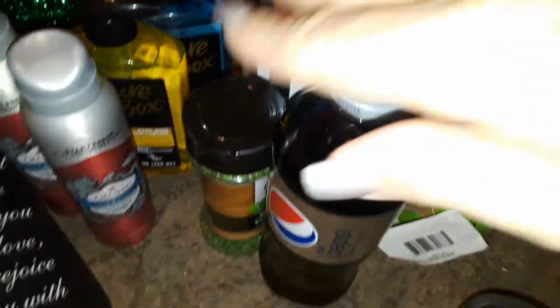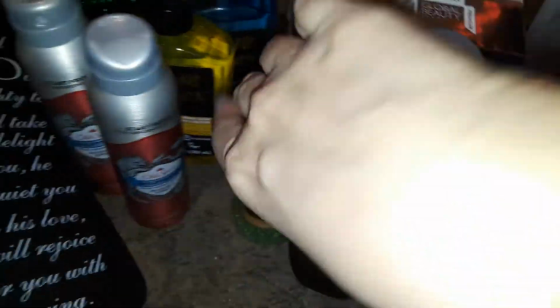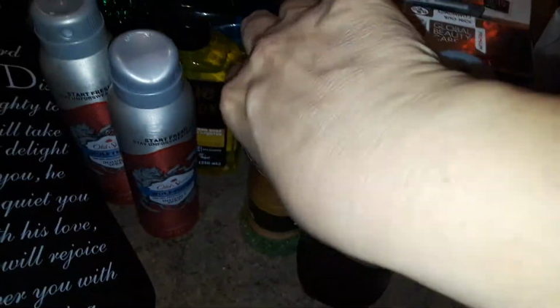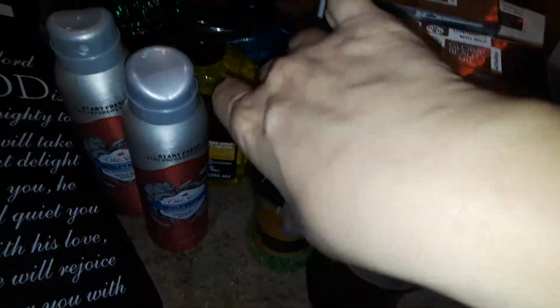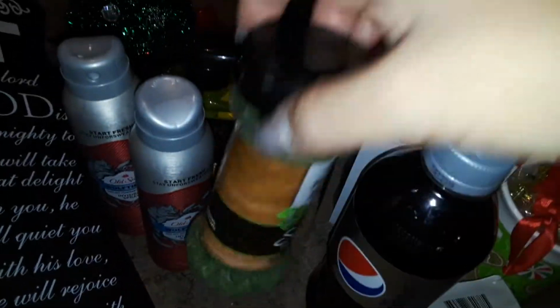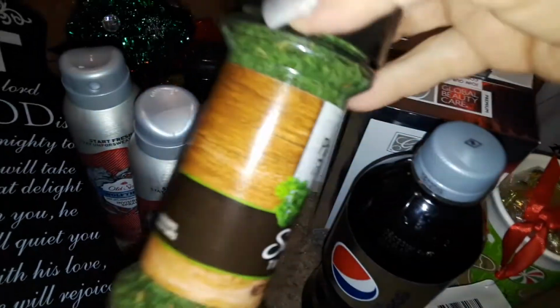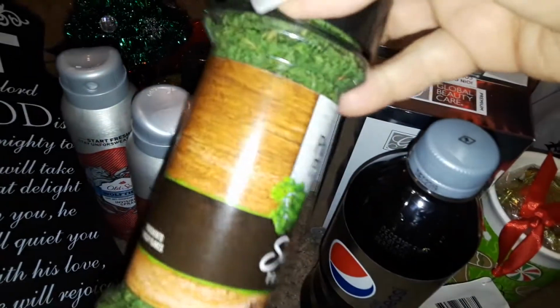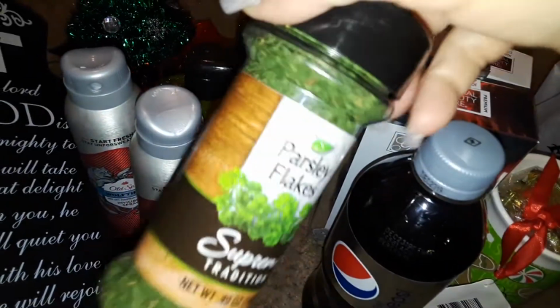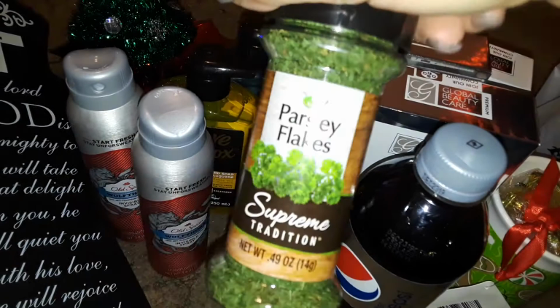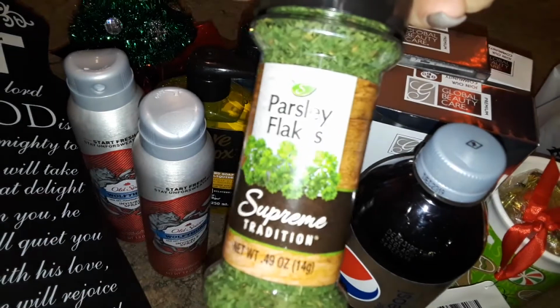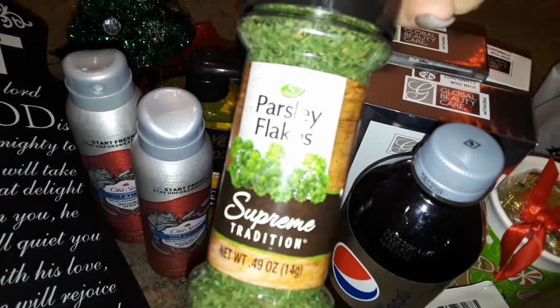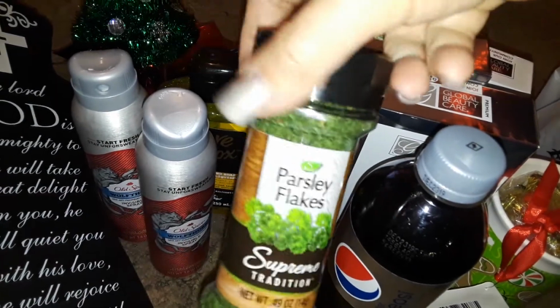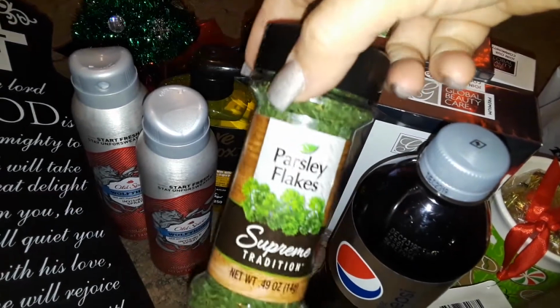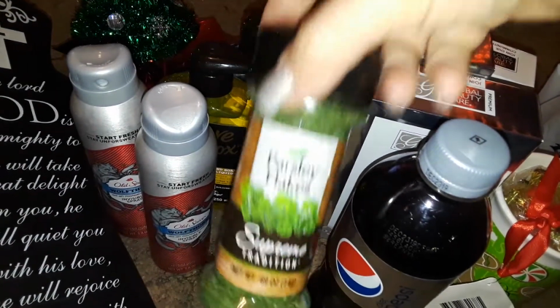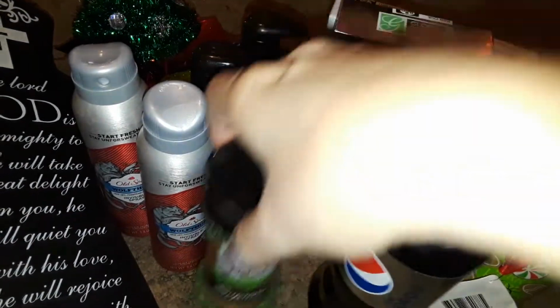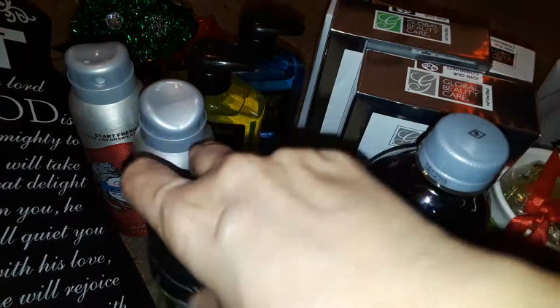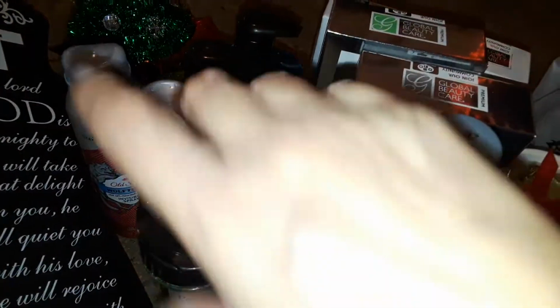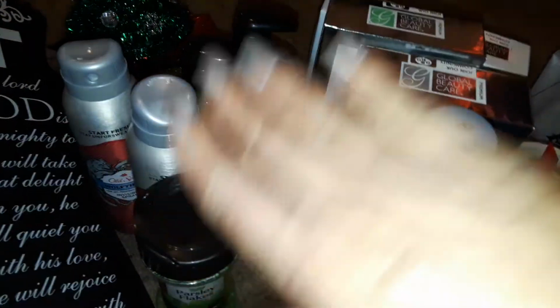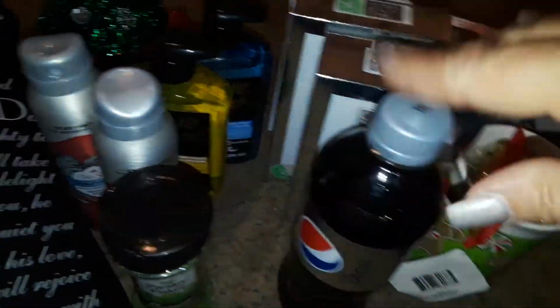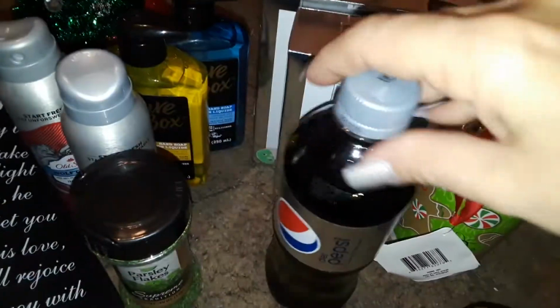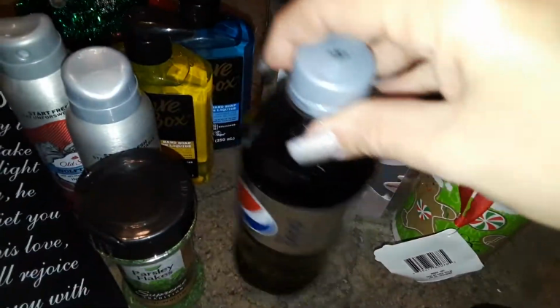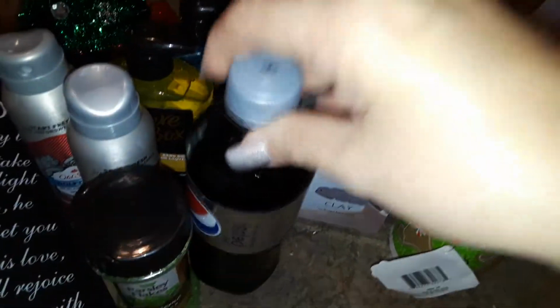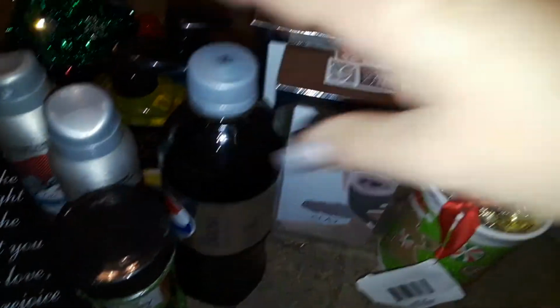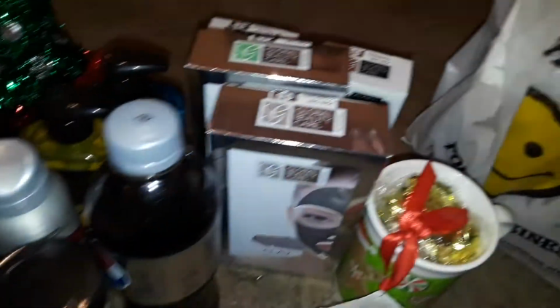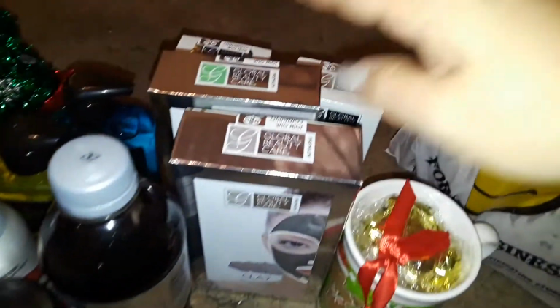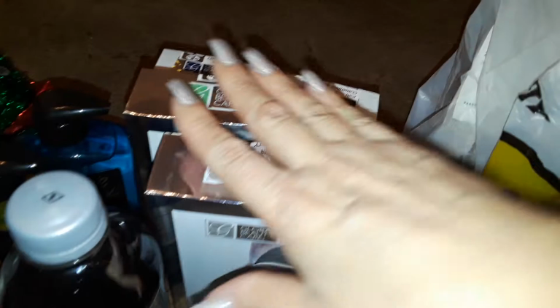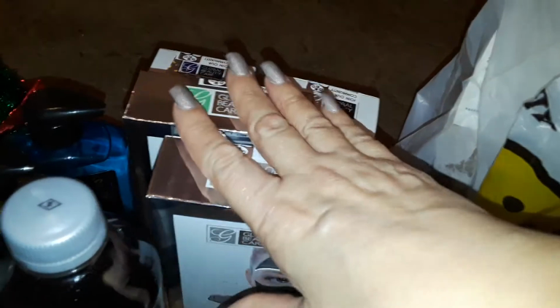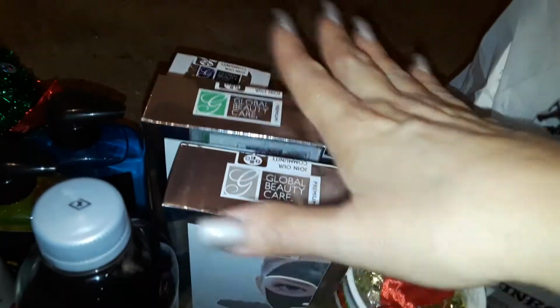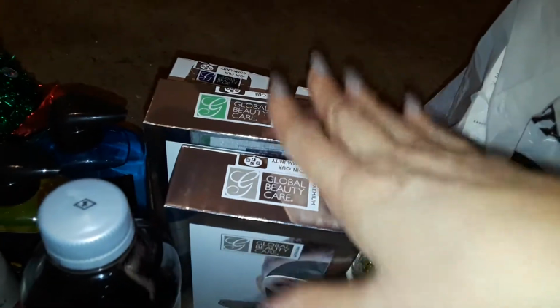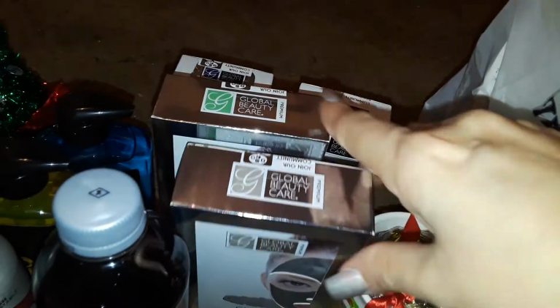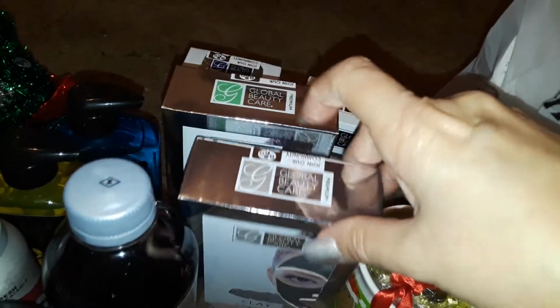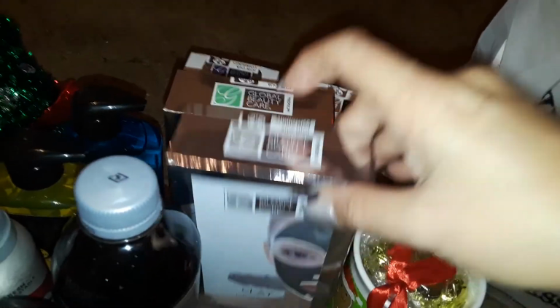I got another thing of parsley — it's seasoning for when you're cooking. Some Diet Pepsi. These were all new at Dollar Tree.